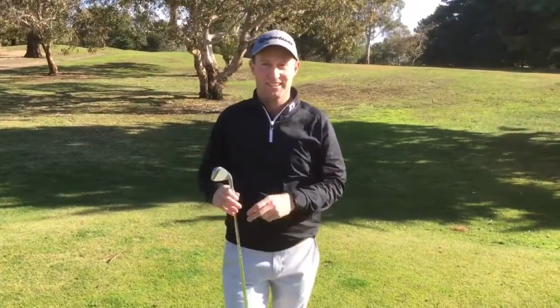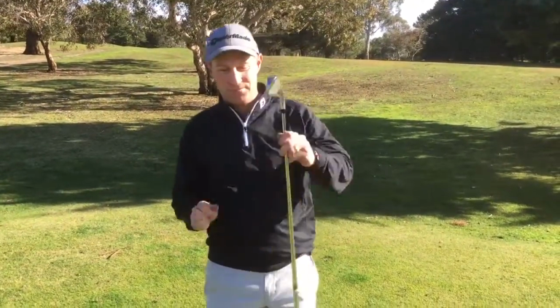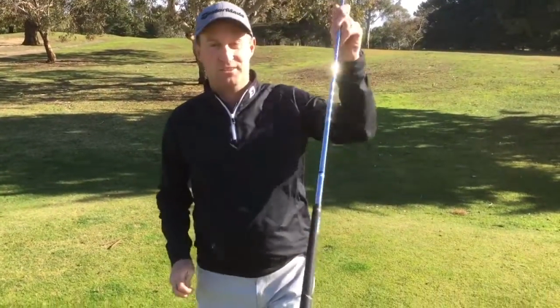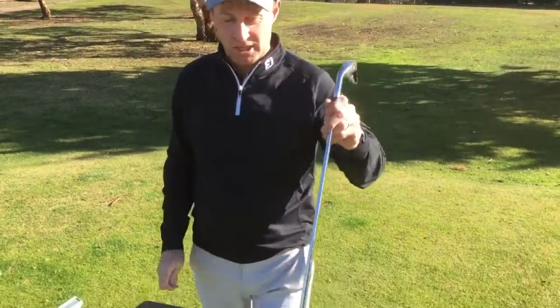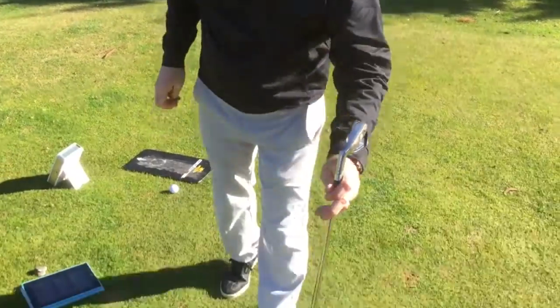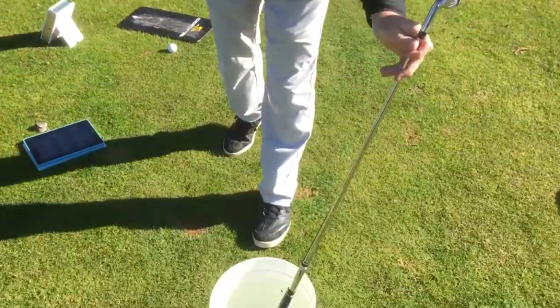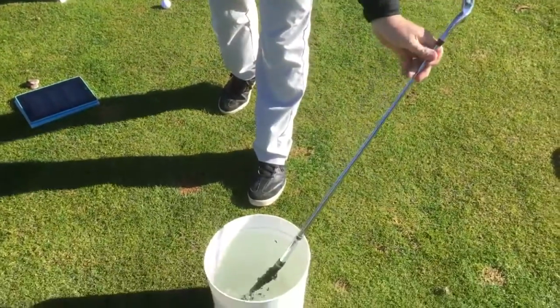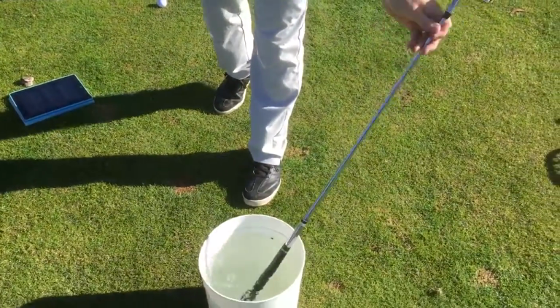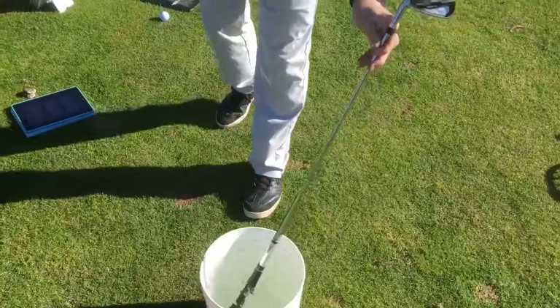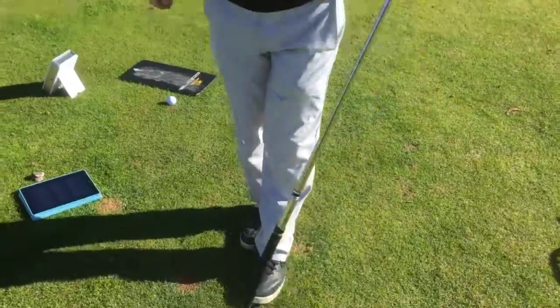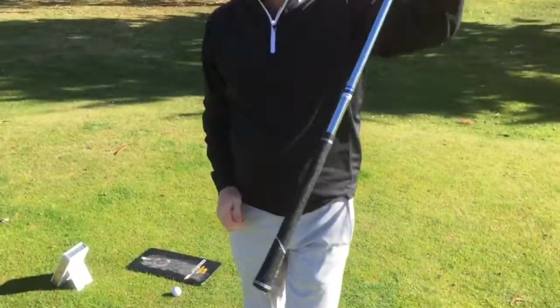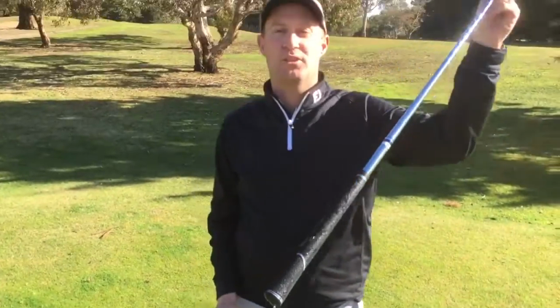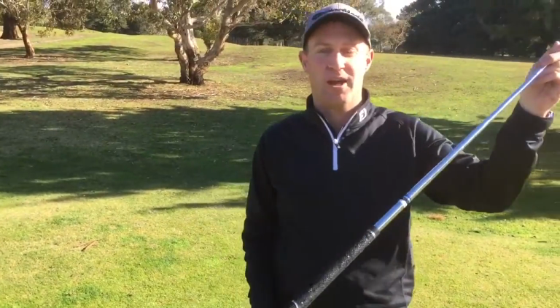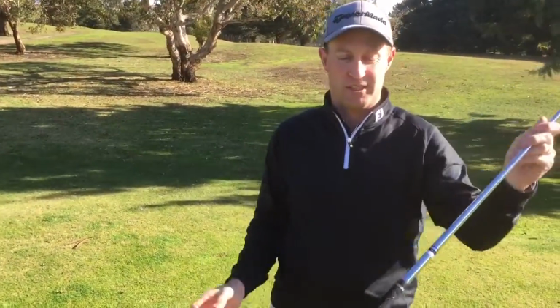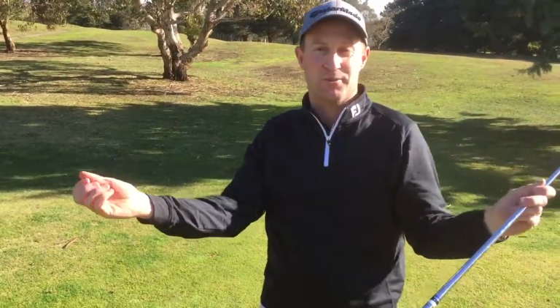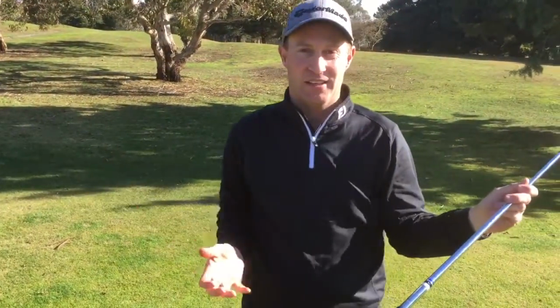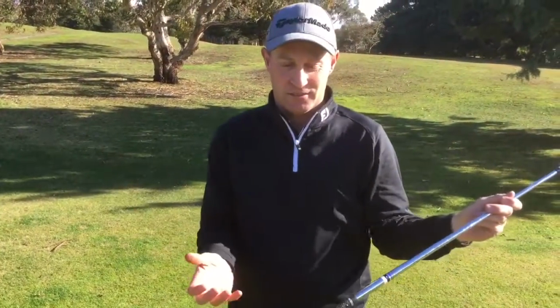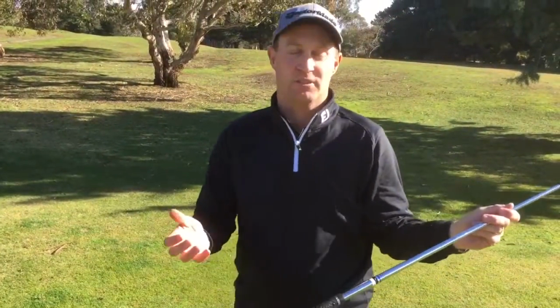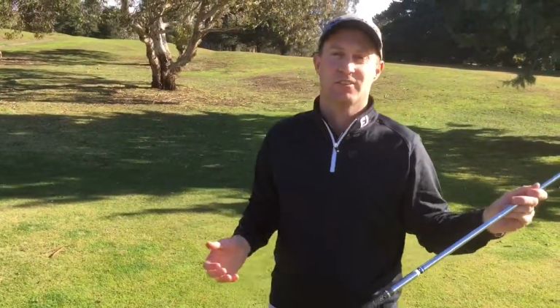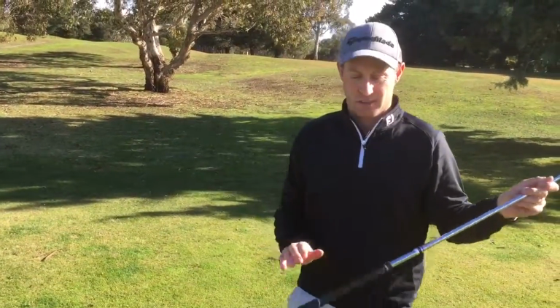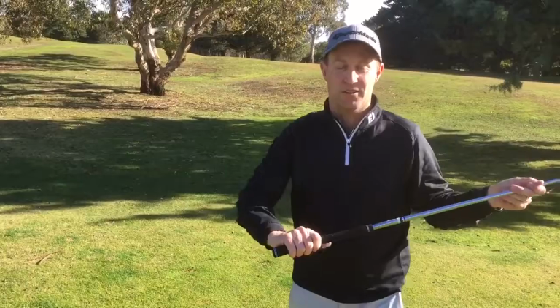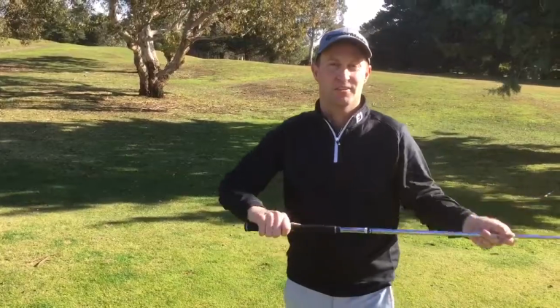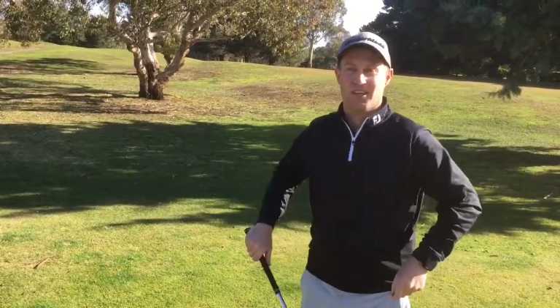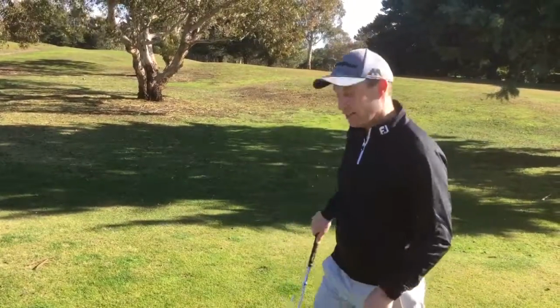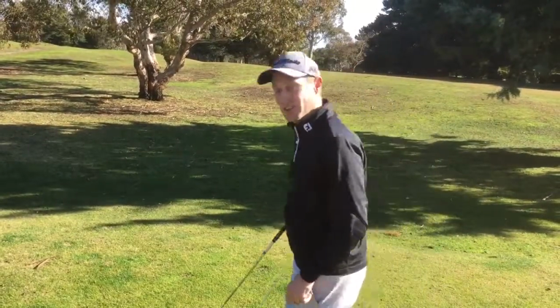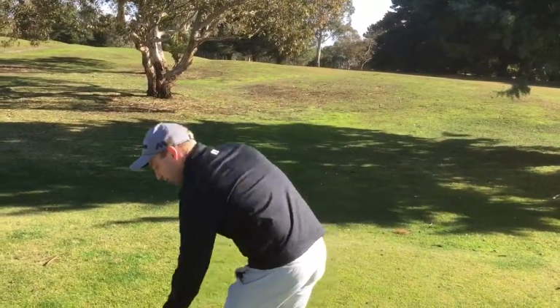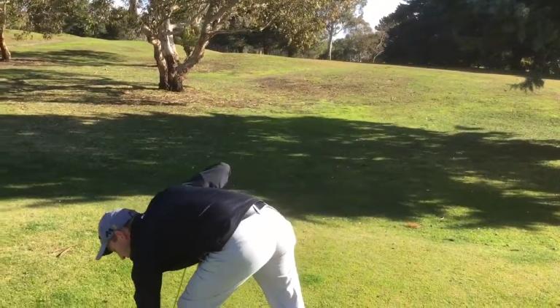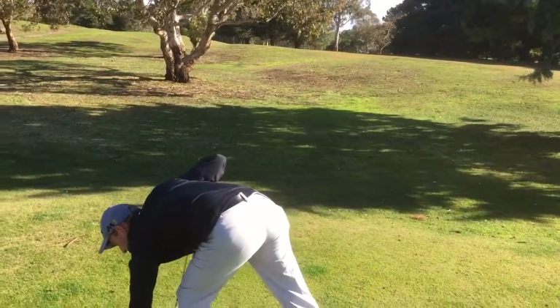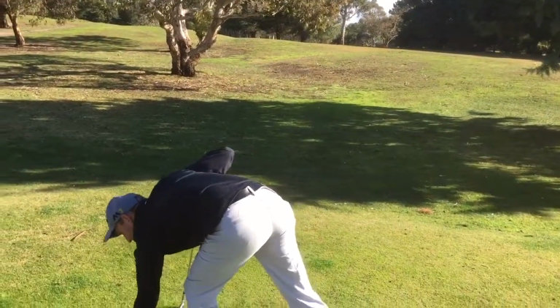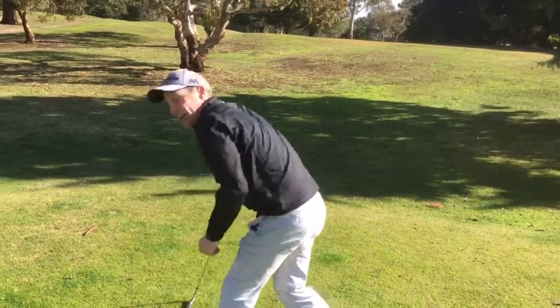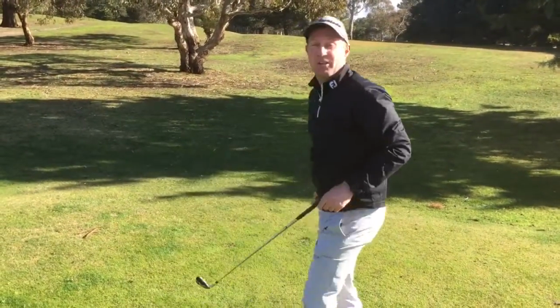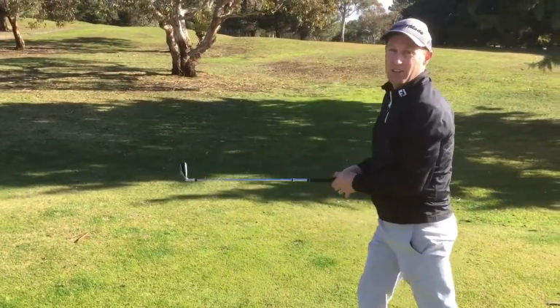Once again, the SuperTac grip — the beauty of this one. Absolutely dripping wet, but when it's actually wet, the texture in the rubber keeps it nice and grippy. So you don't lose the performance as you will on your old club.